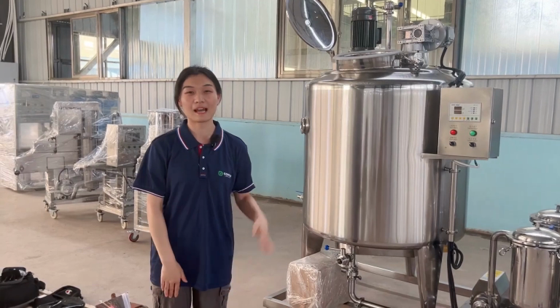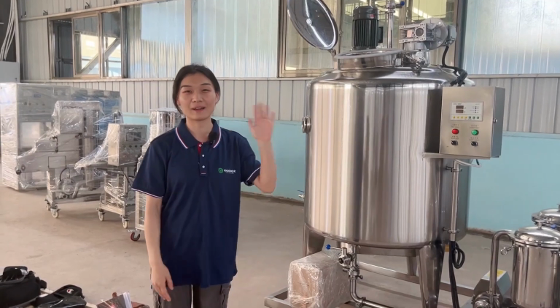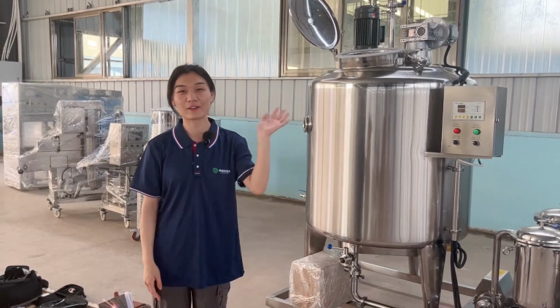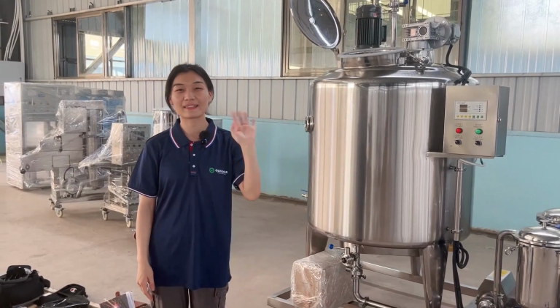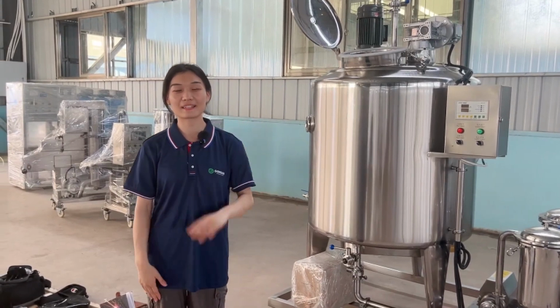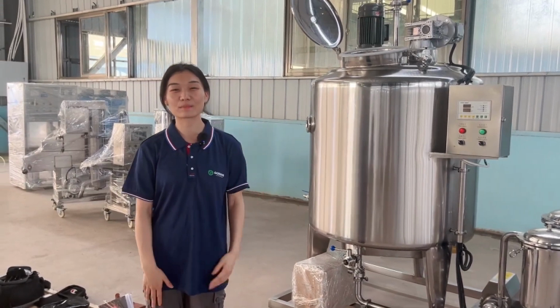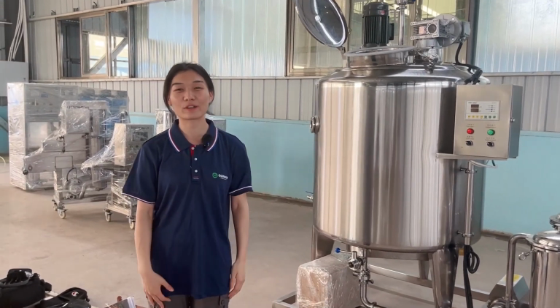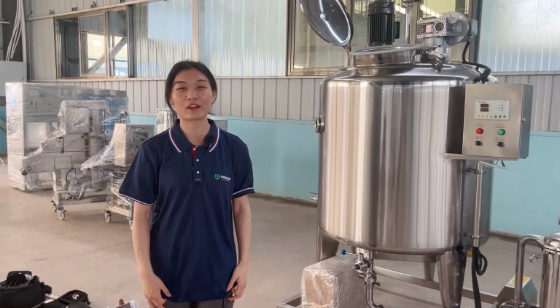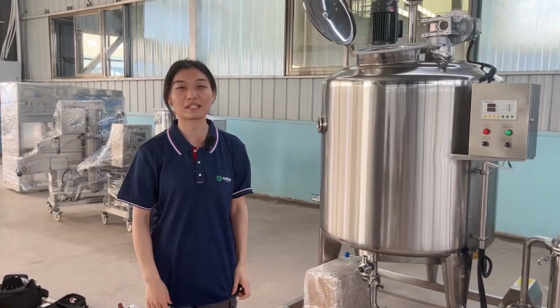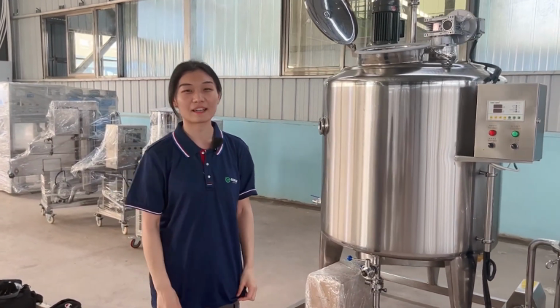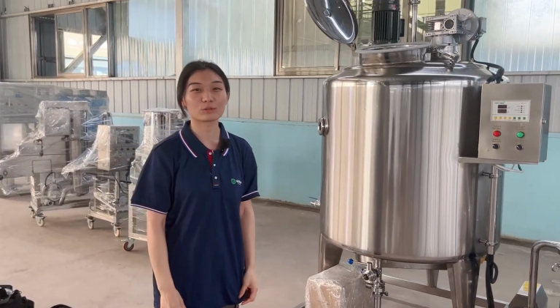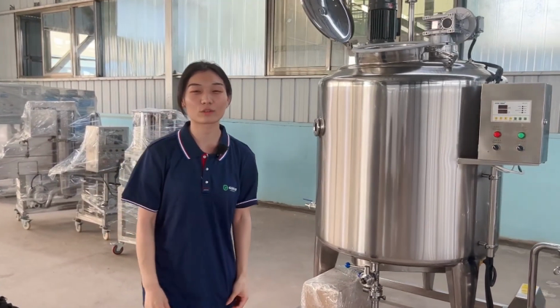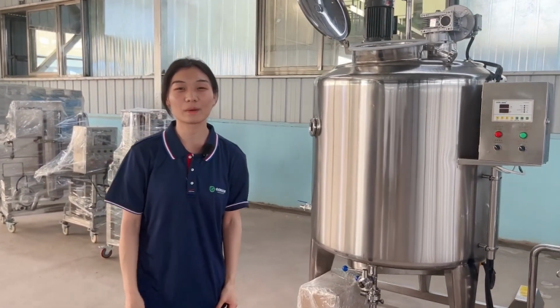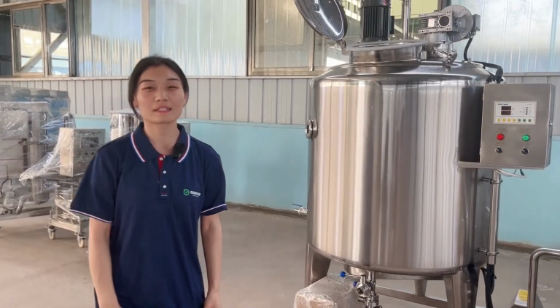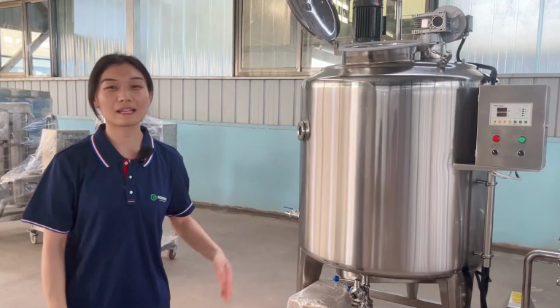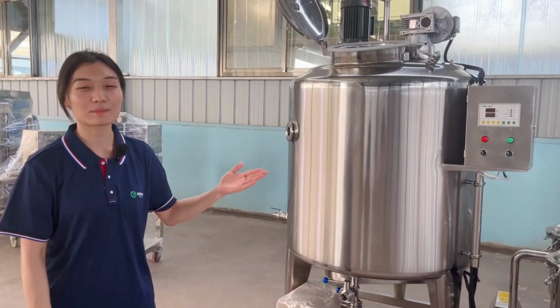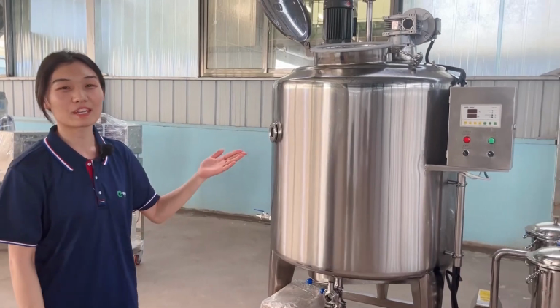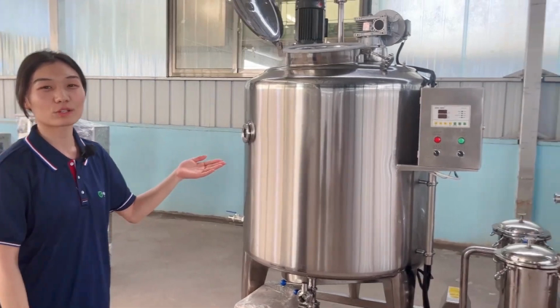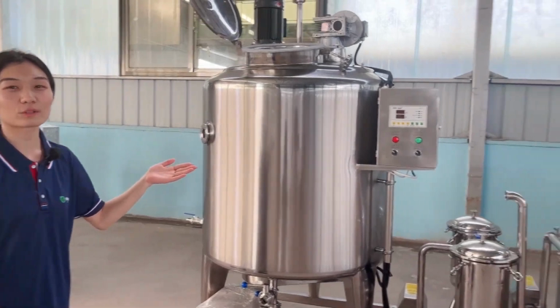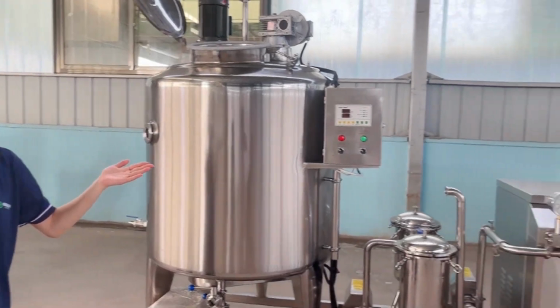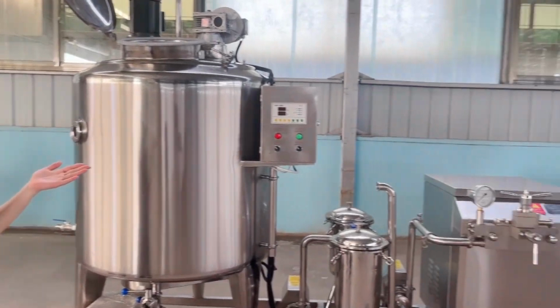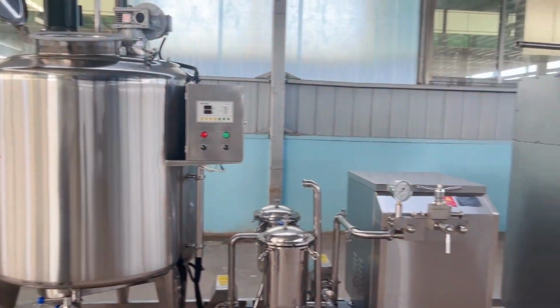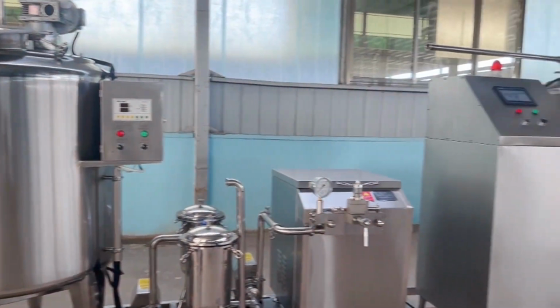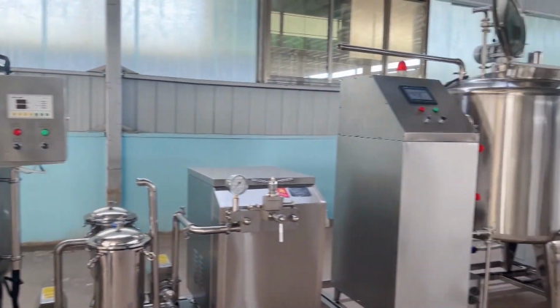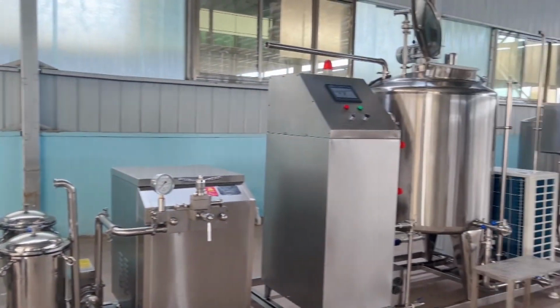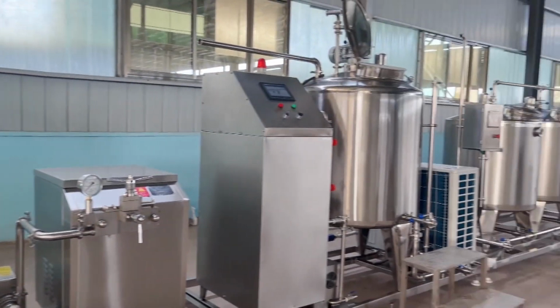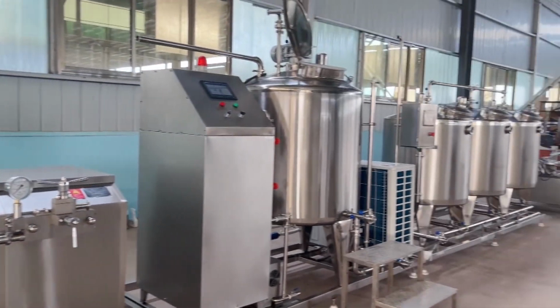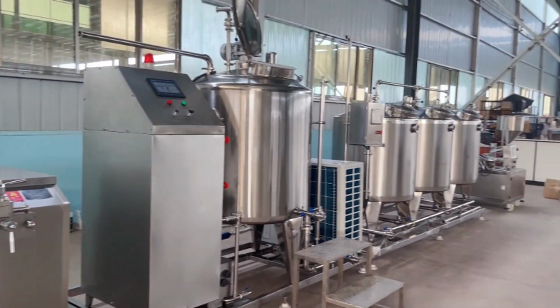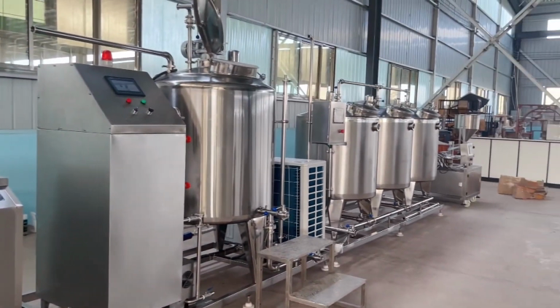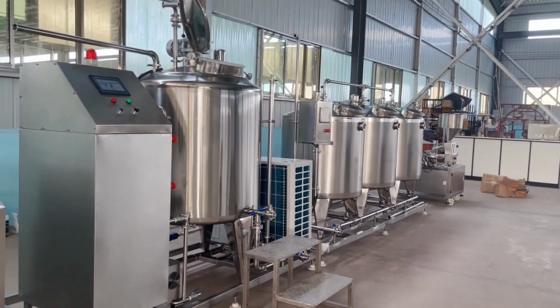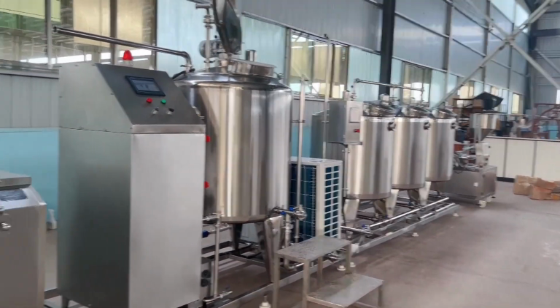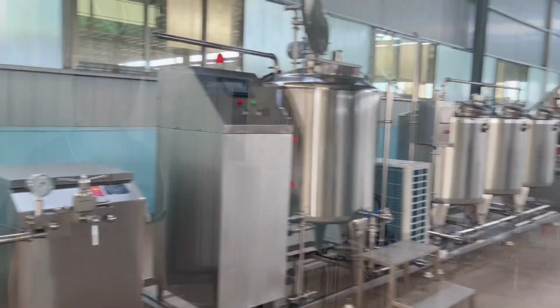Hello everyone, this is Maury from Henan Gondor Group. Today let me introduce our milk and yogurt production line for you.